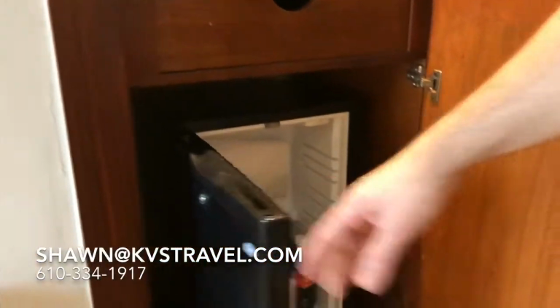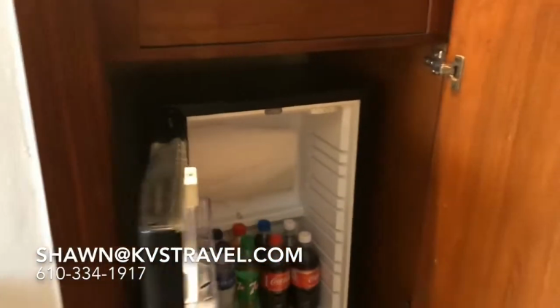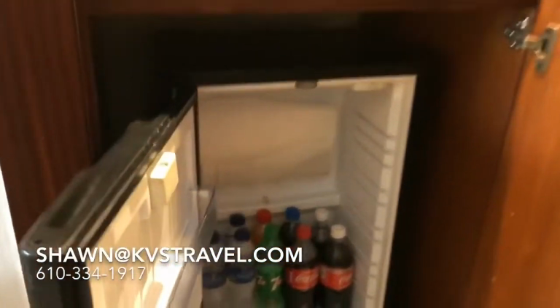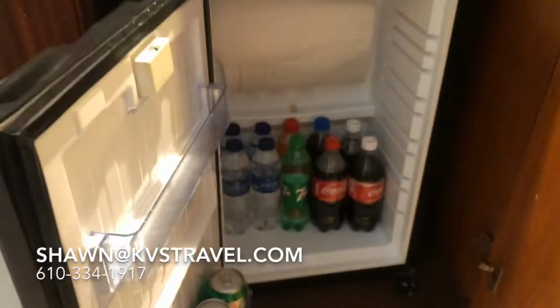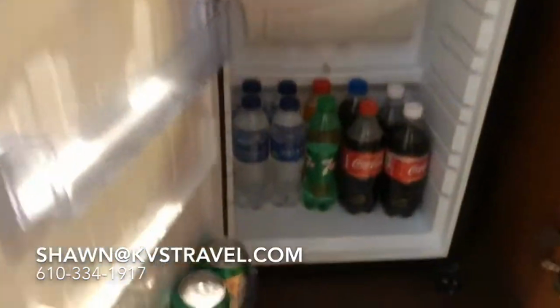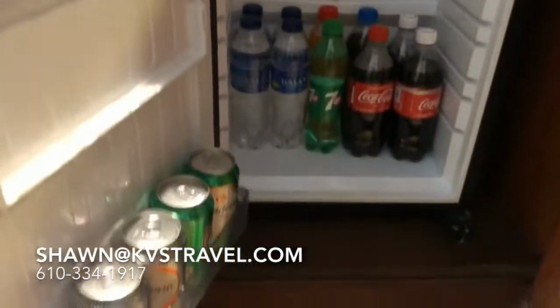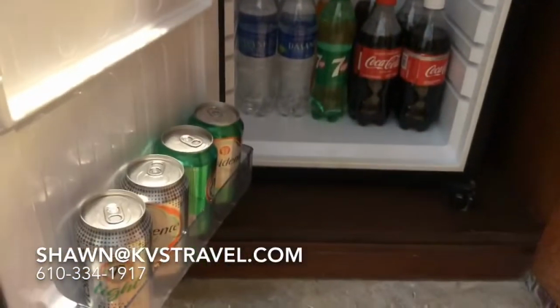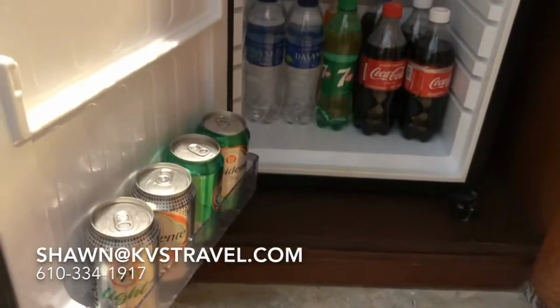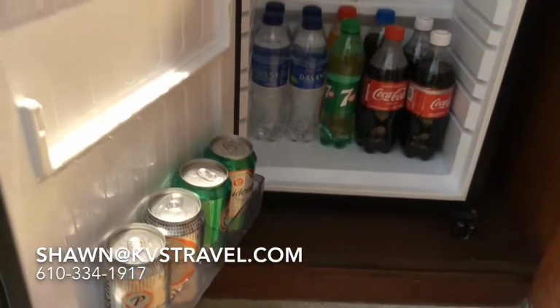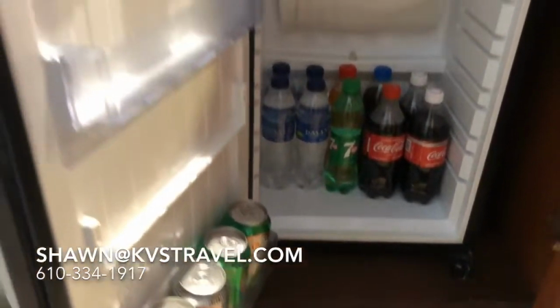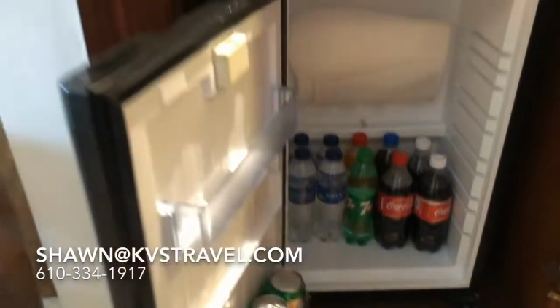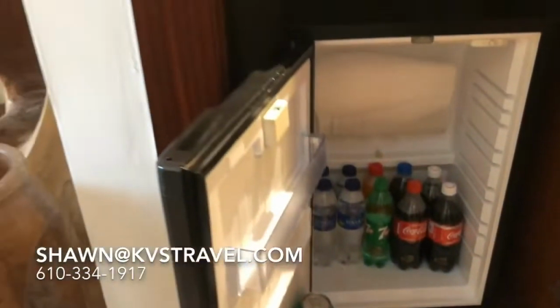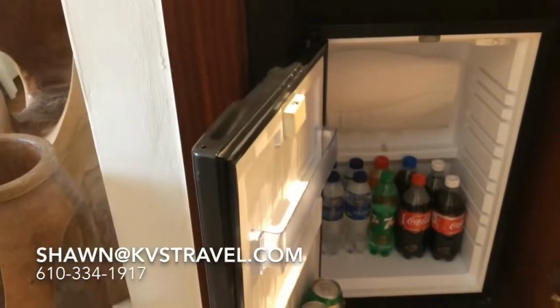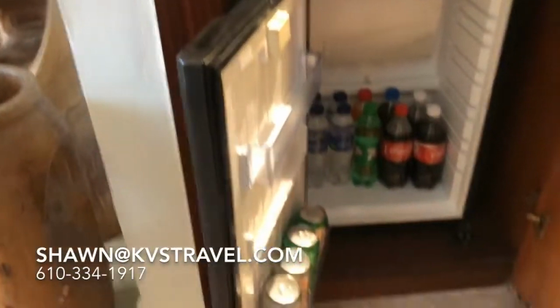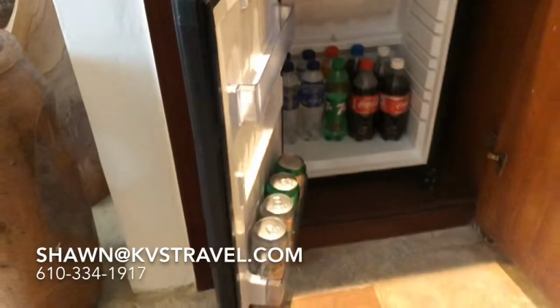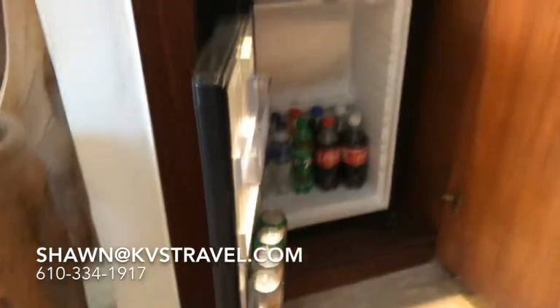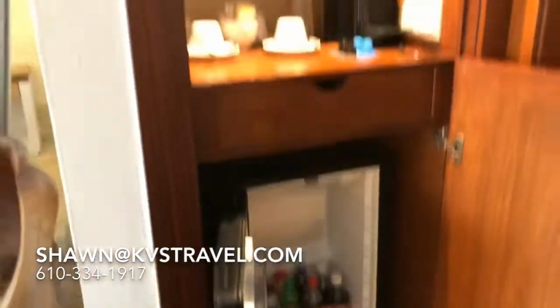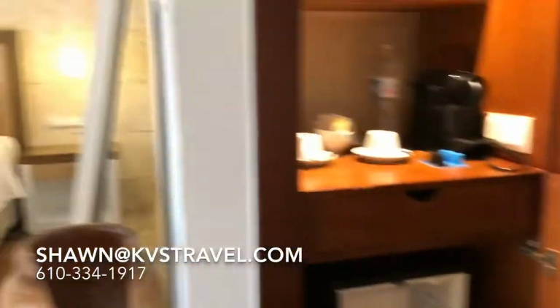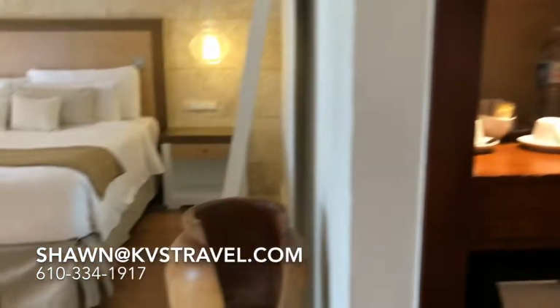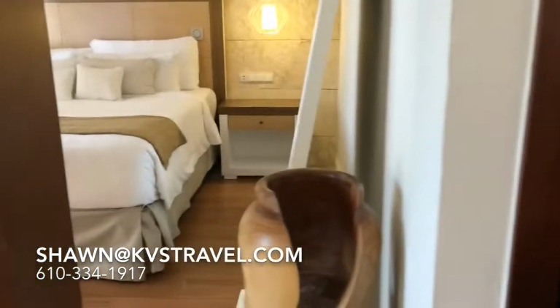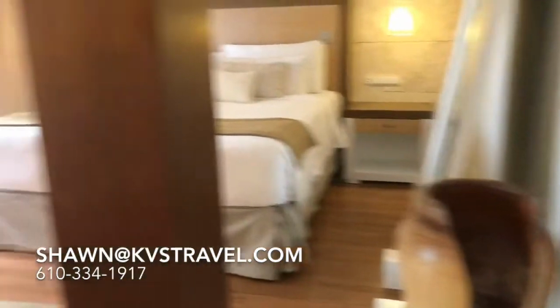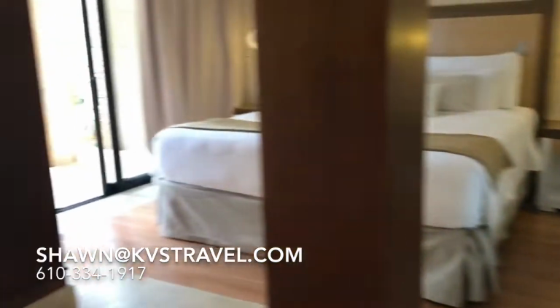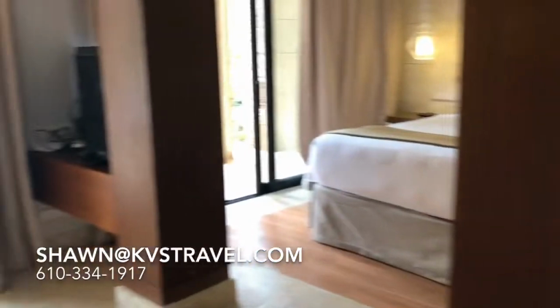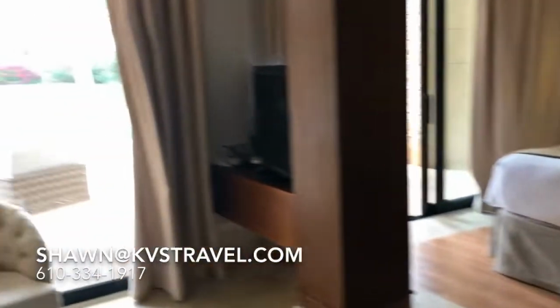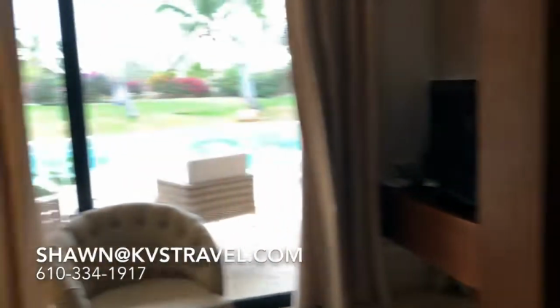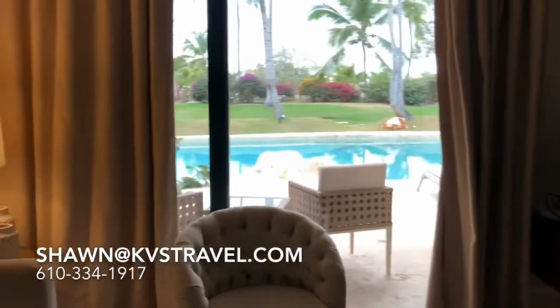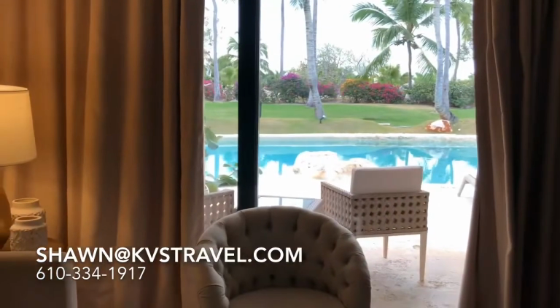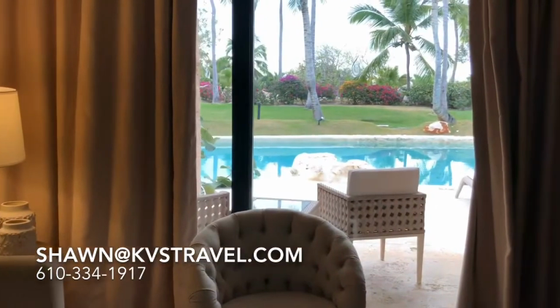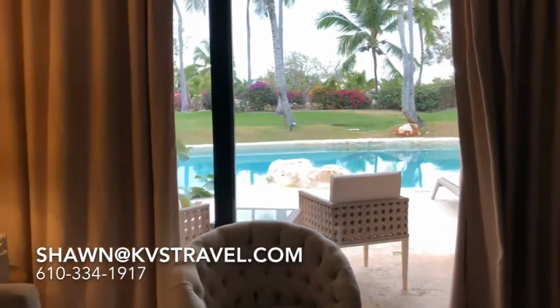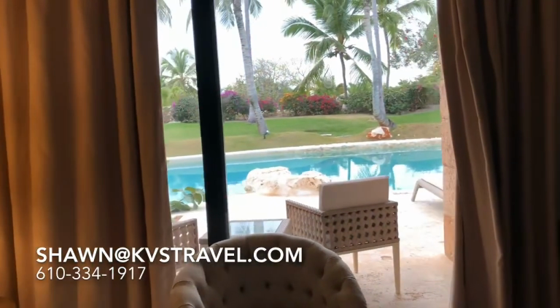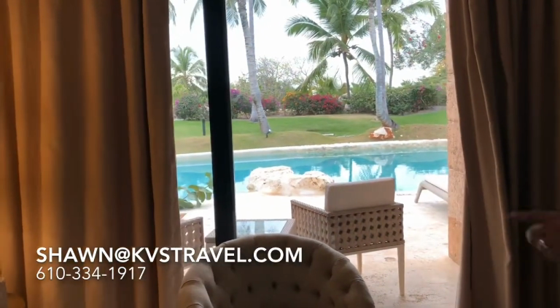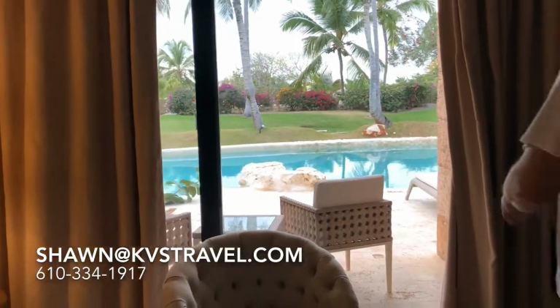Stocked — you've got Coke, Pepsi, 7-Up, an orange drink, water, and El Presidente and El Presidente Light. You get your drinks as far as liquor — call me for details on liquor. When you're ready to book, call me and I'll give you details on that.